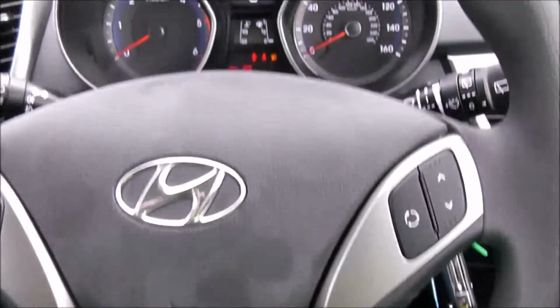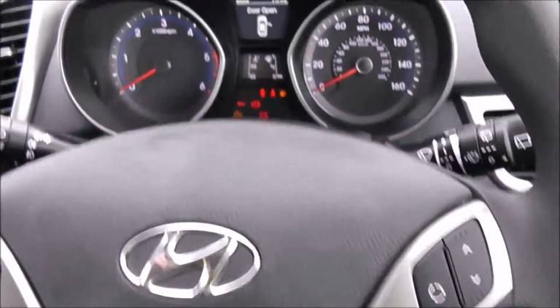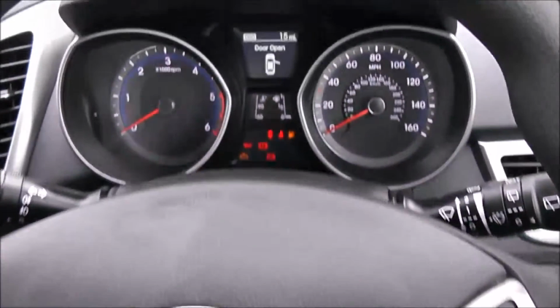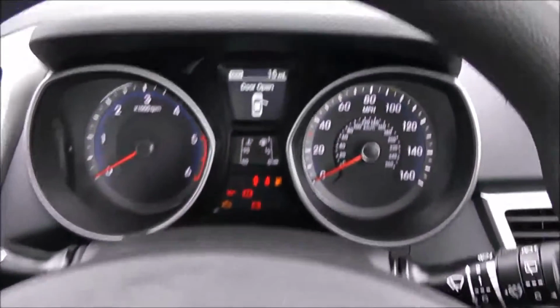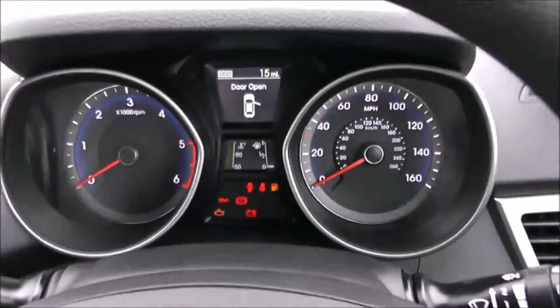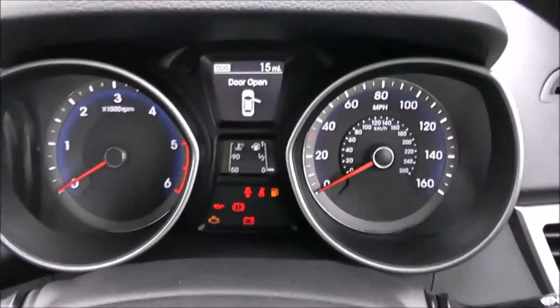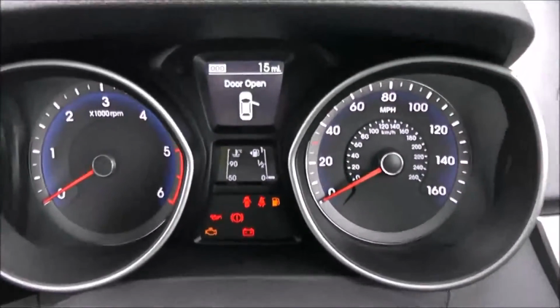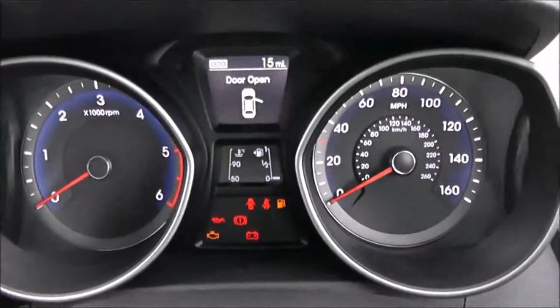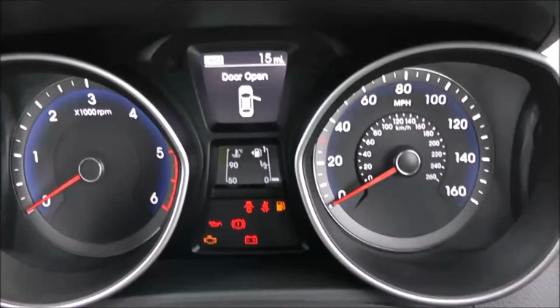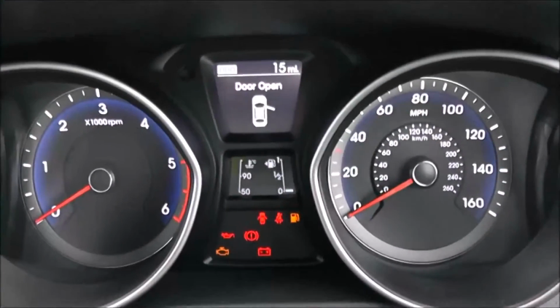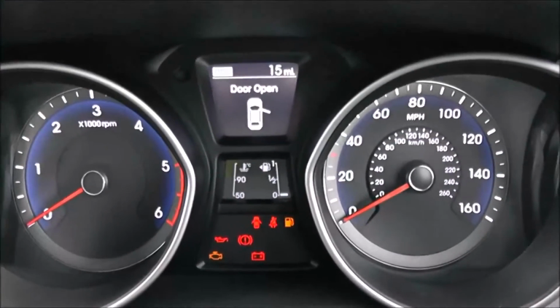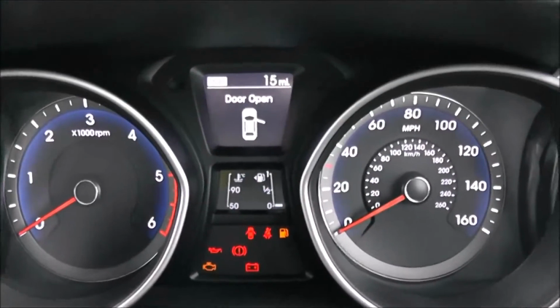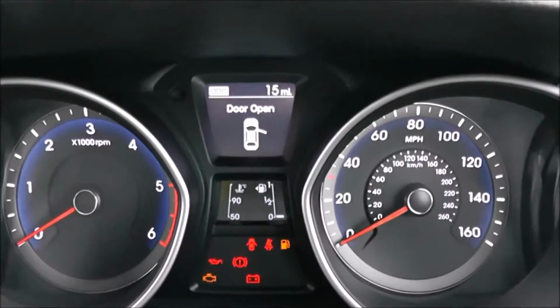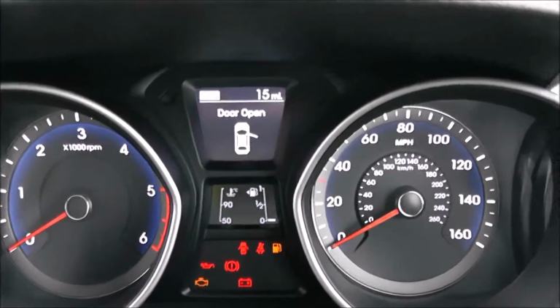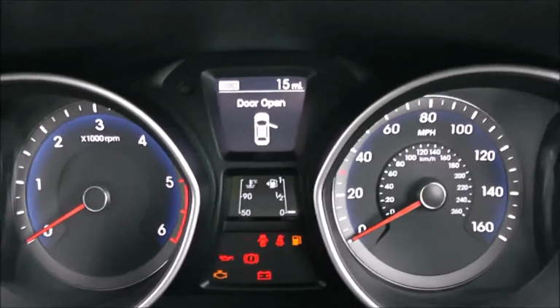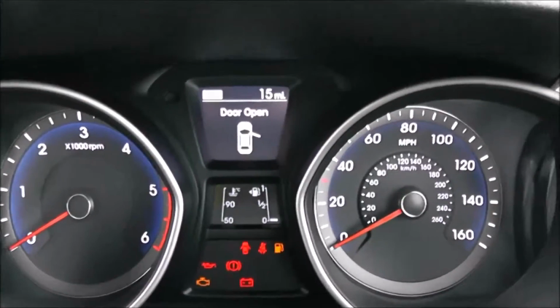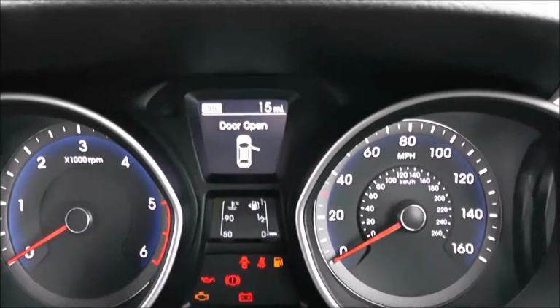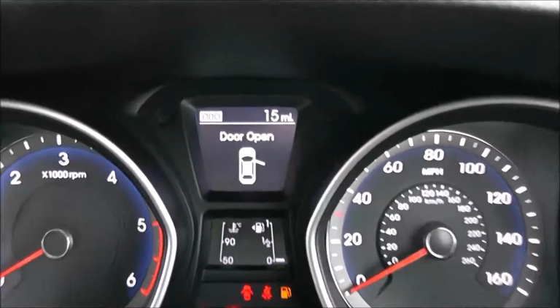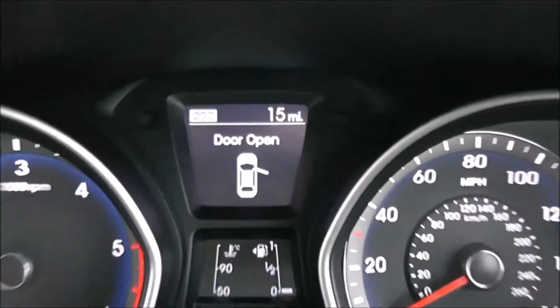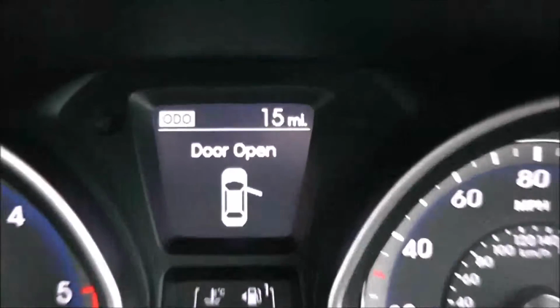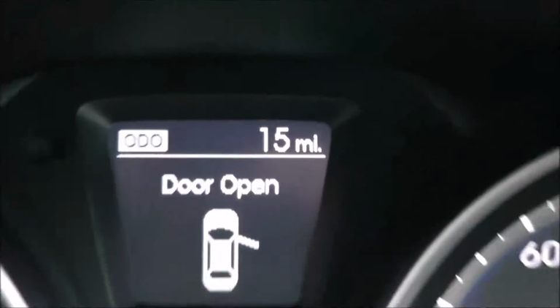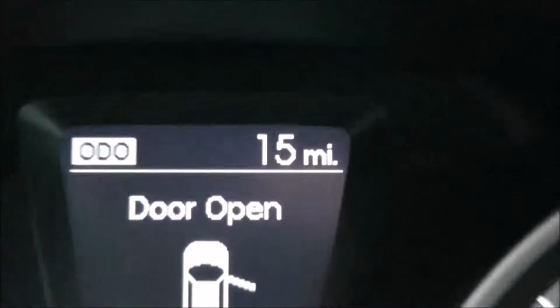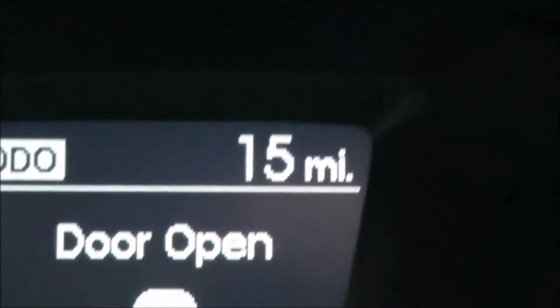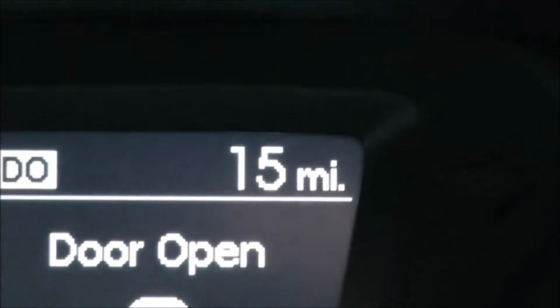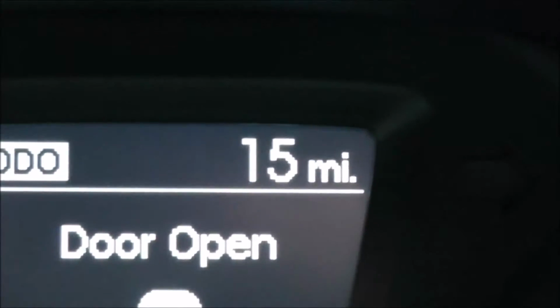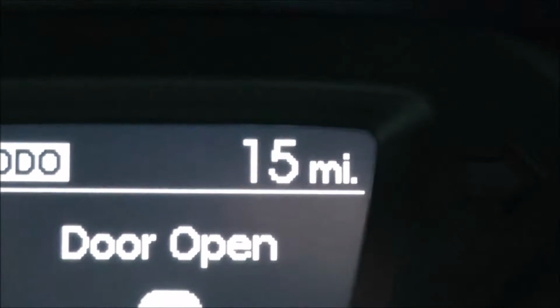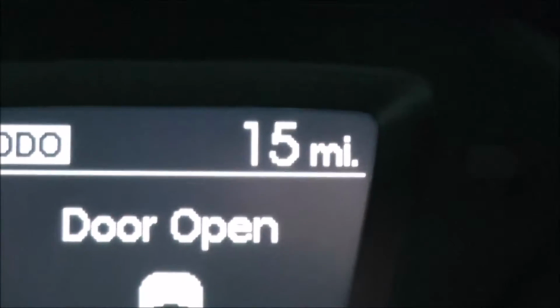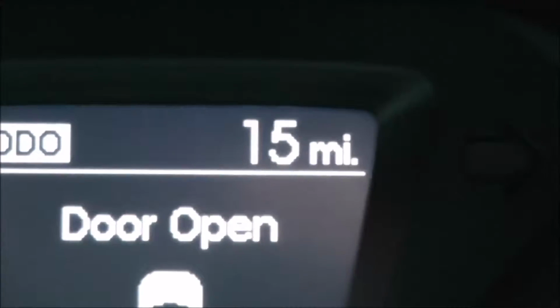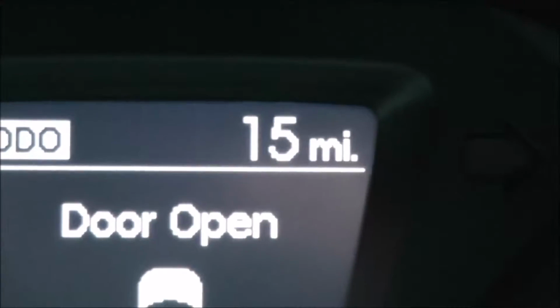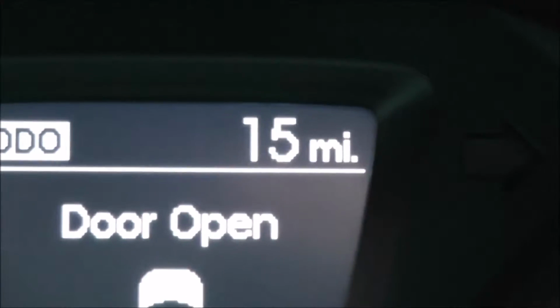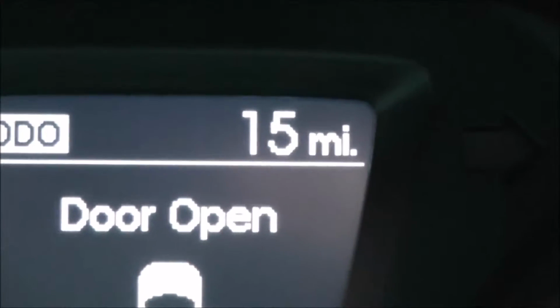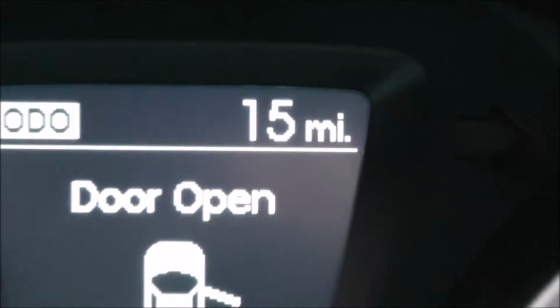Last but not least, on the main dash itself, you've got your rev counter to the left and your speedometer to the right-hand side. Zooming into the electronic display, you can see this vehicle has currently done just 15 miles.